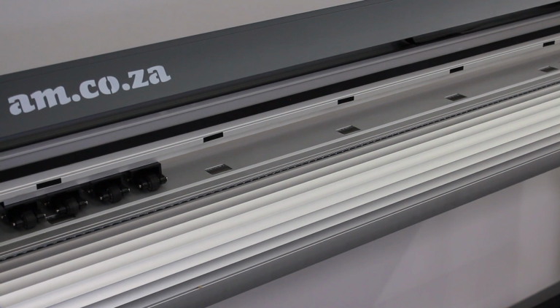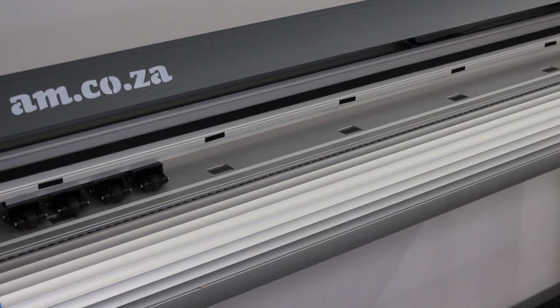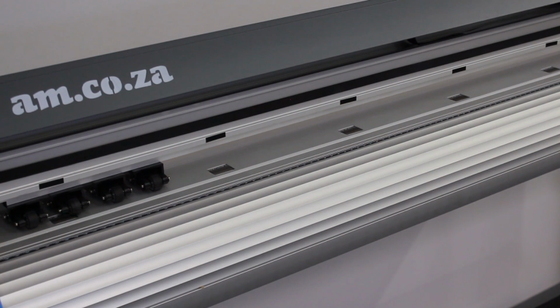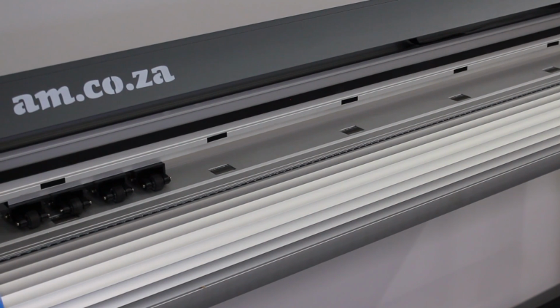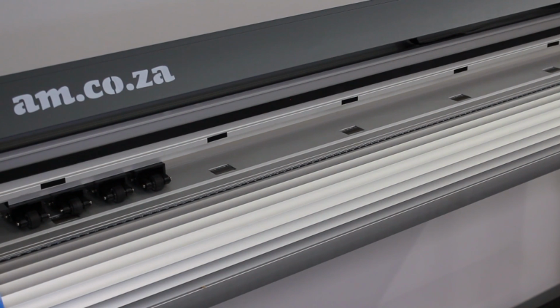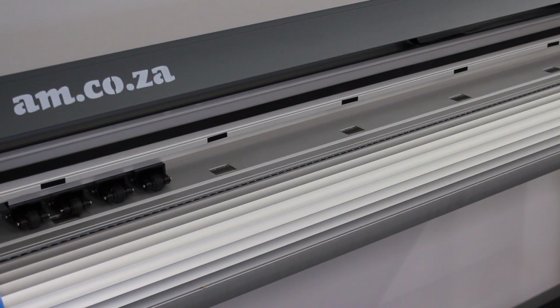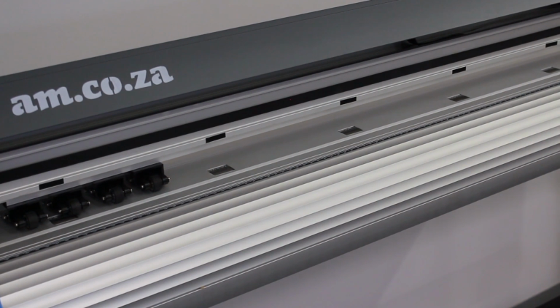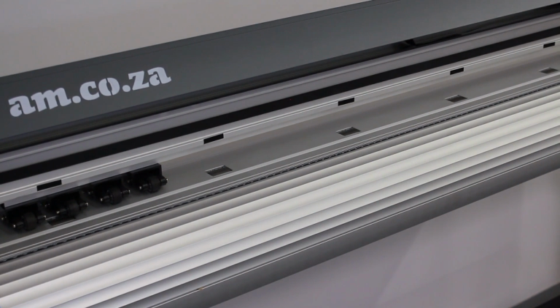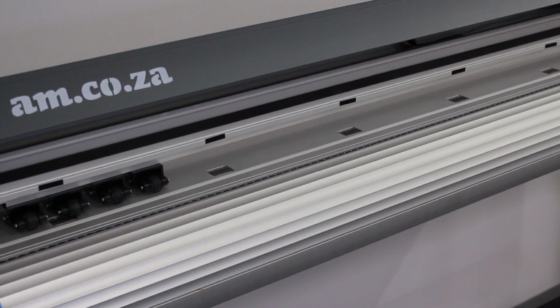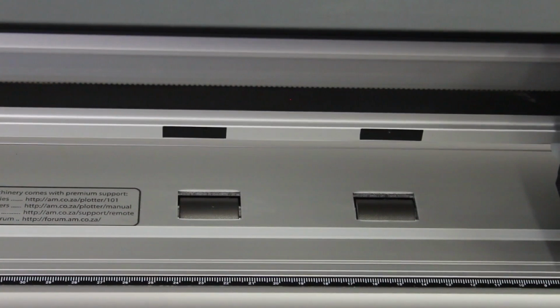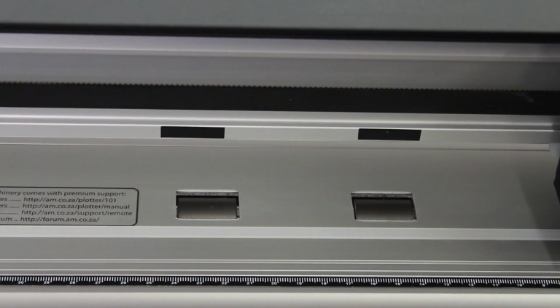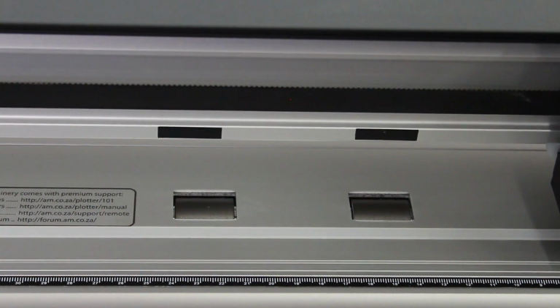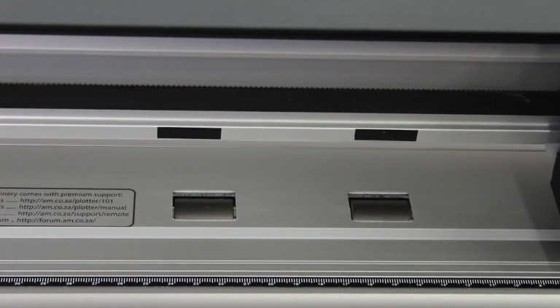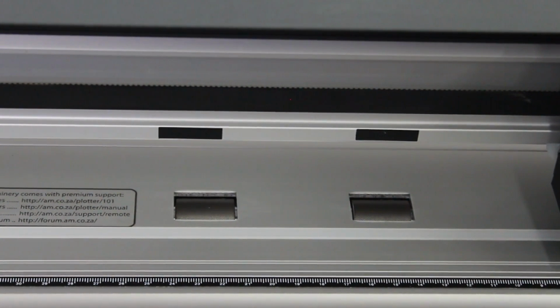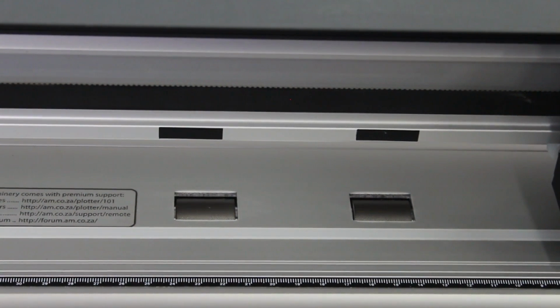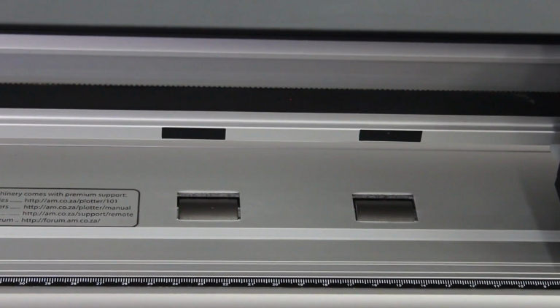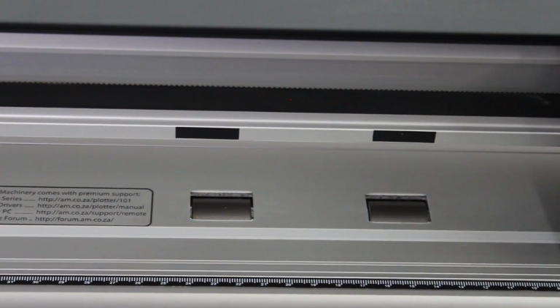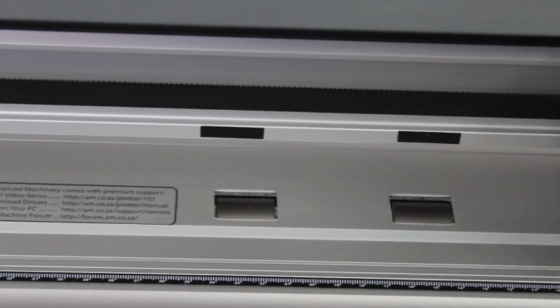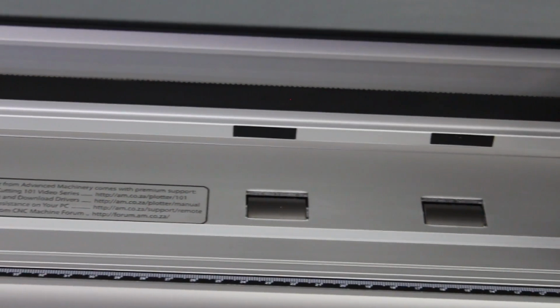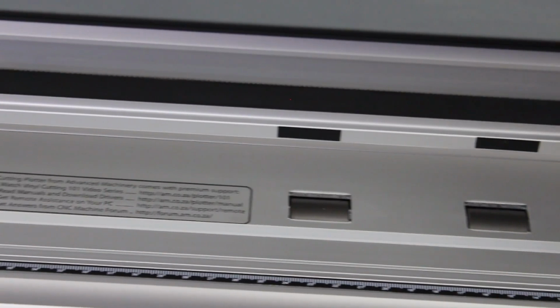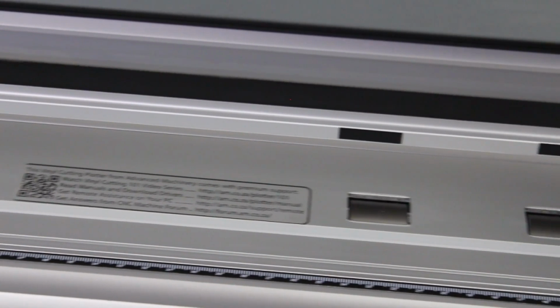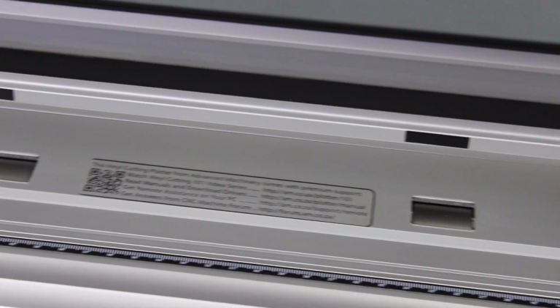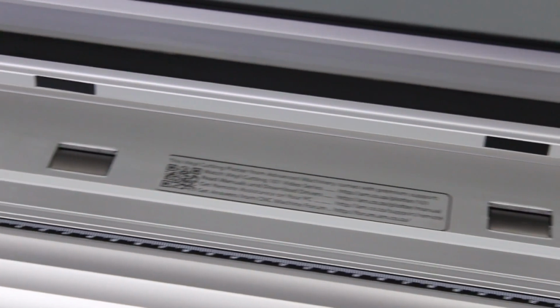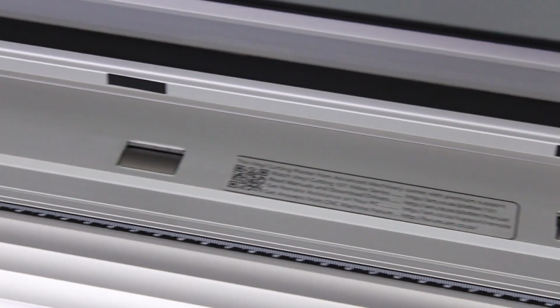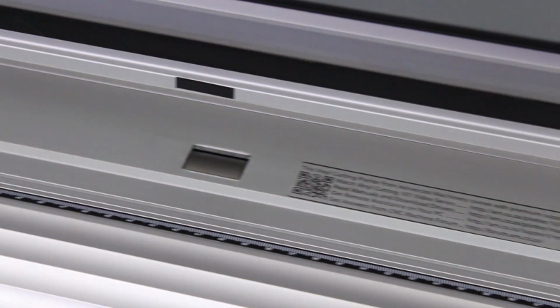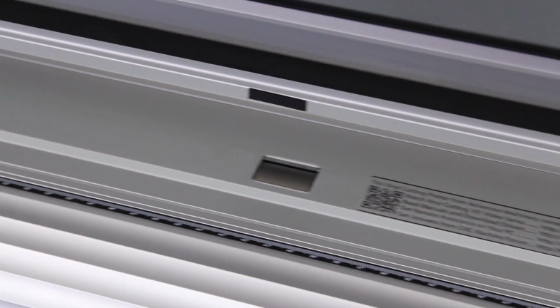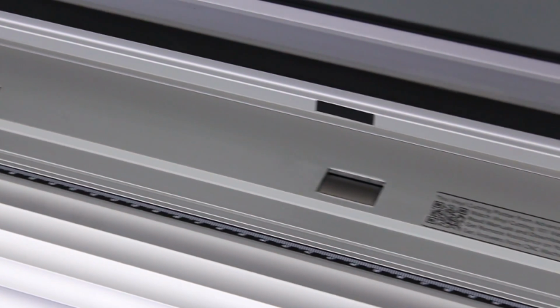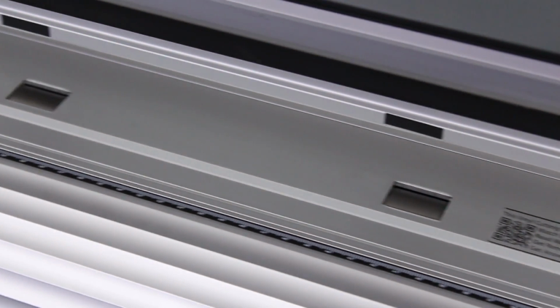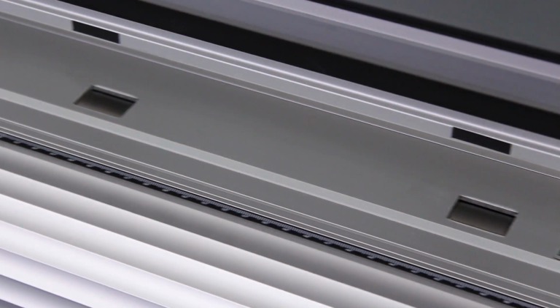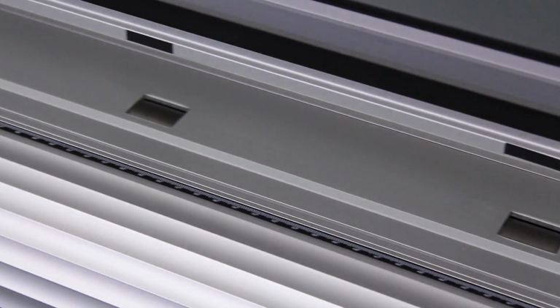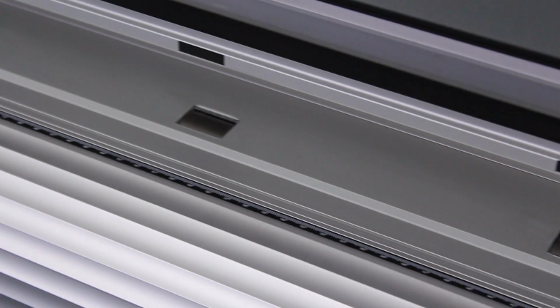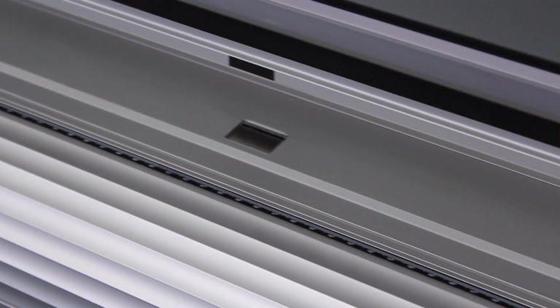The vSmart, just like all vinyl cutters from am.co.za, is now equipped with a high-friction grit roller — not the nil roller like some of our competitors' machines have, which is not accurate and cannot hold heavy material.